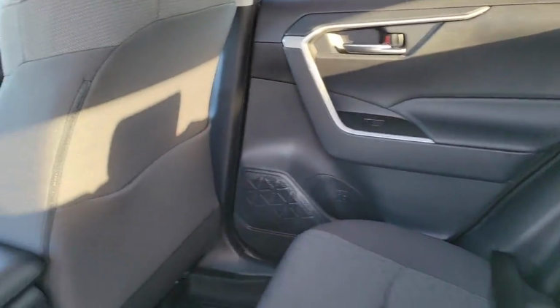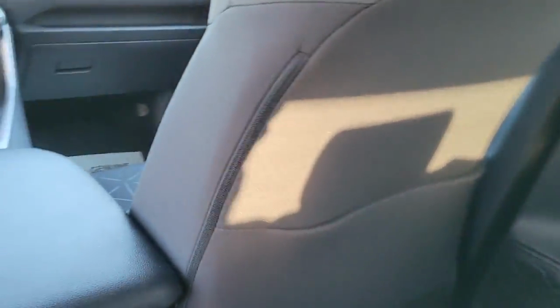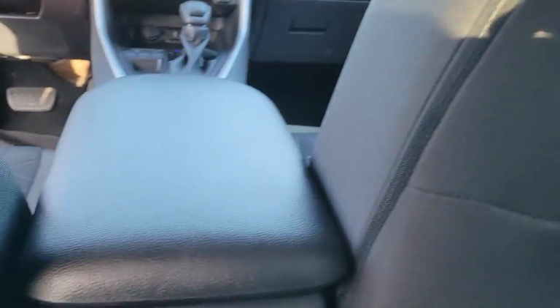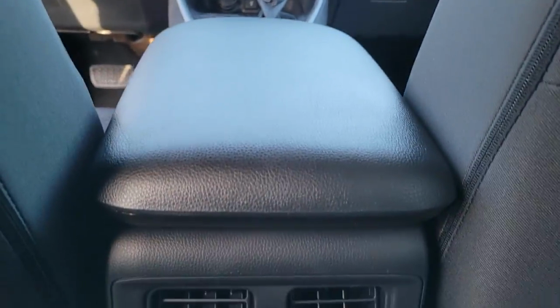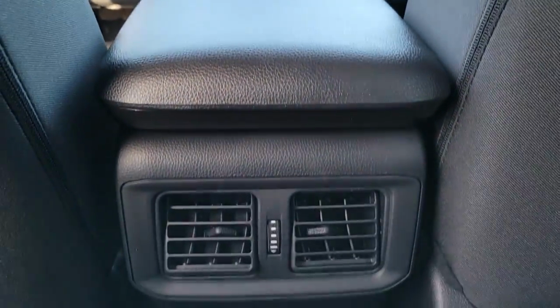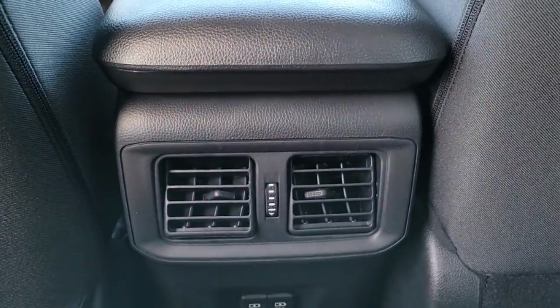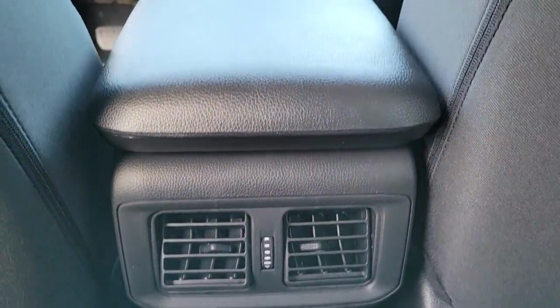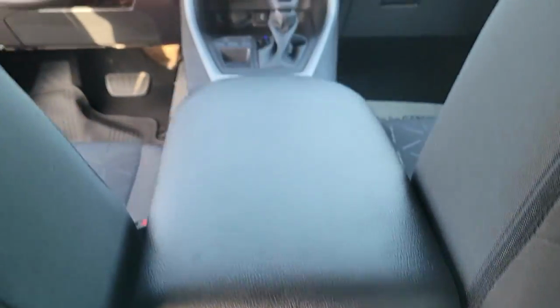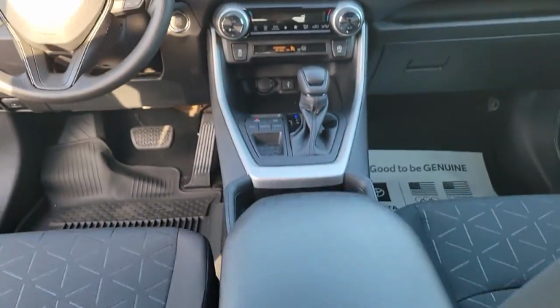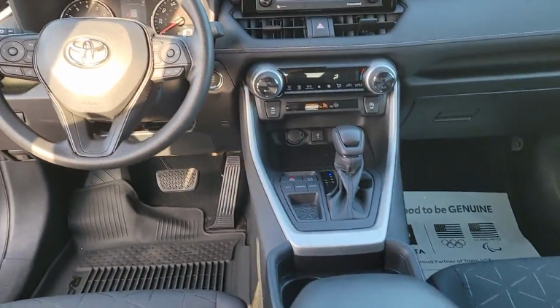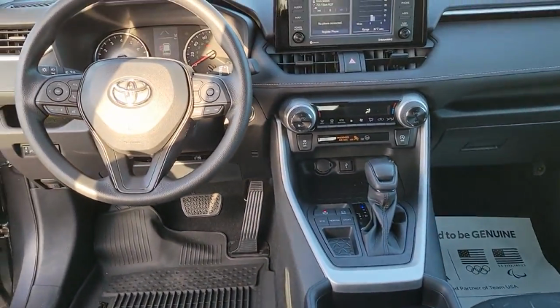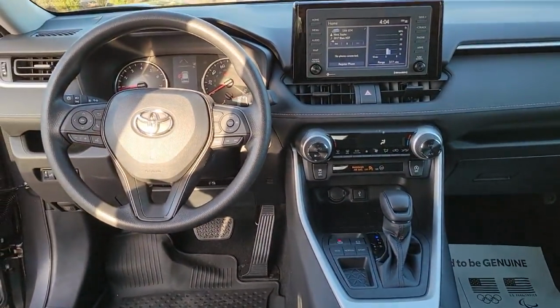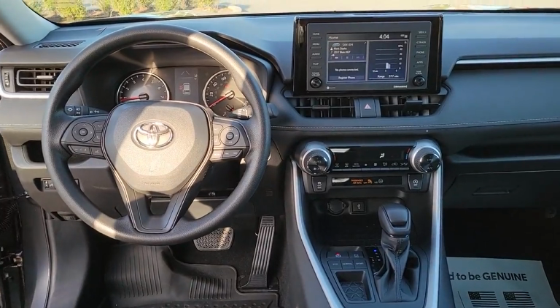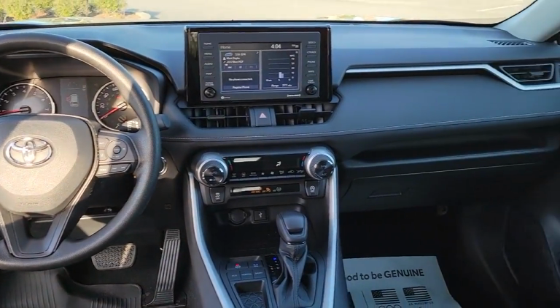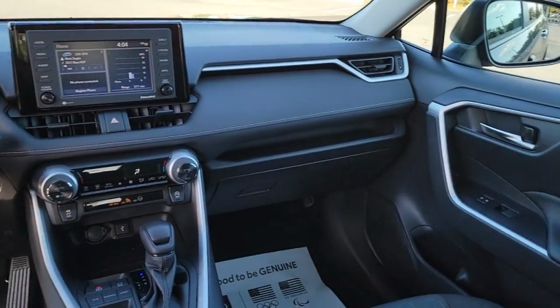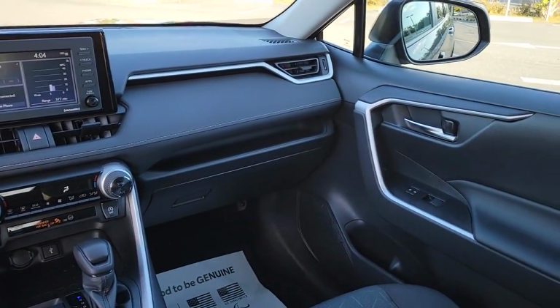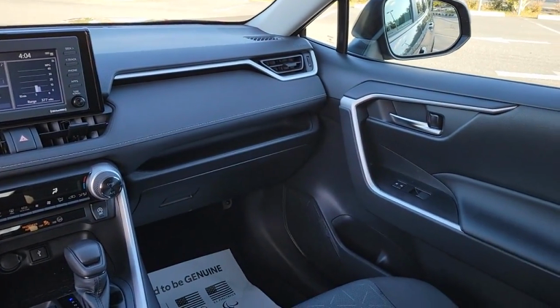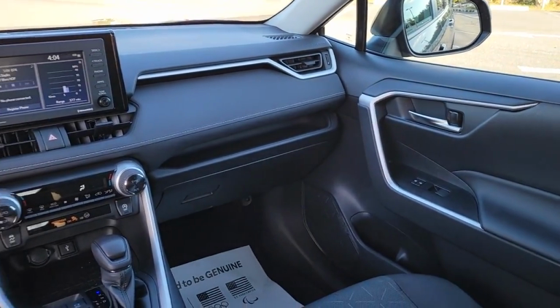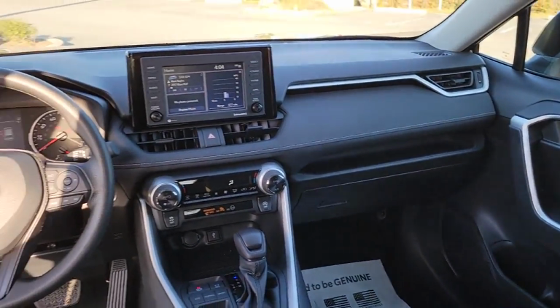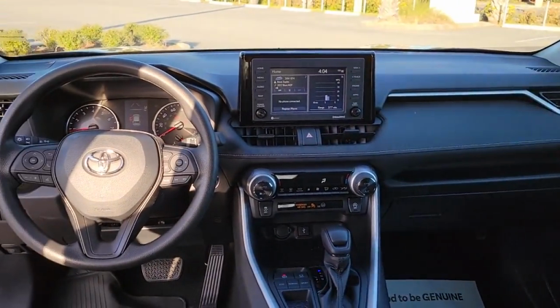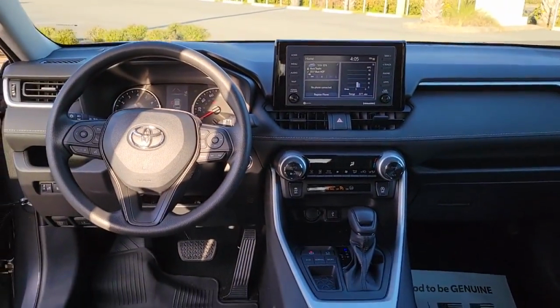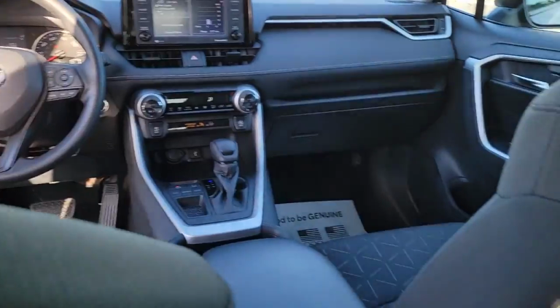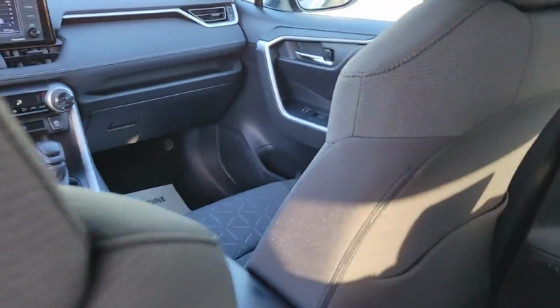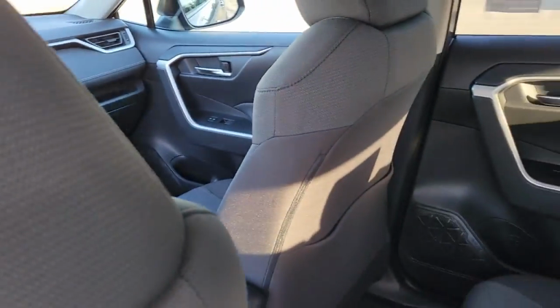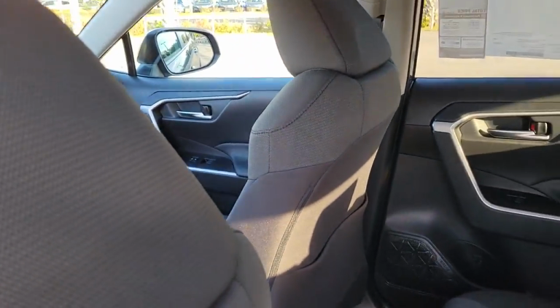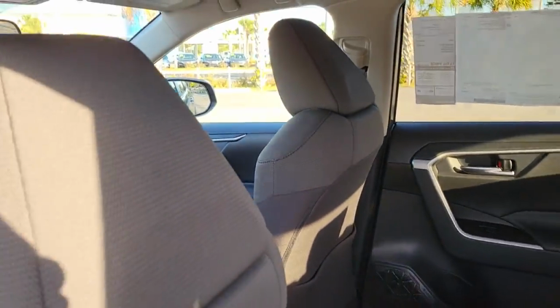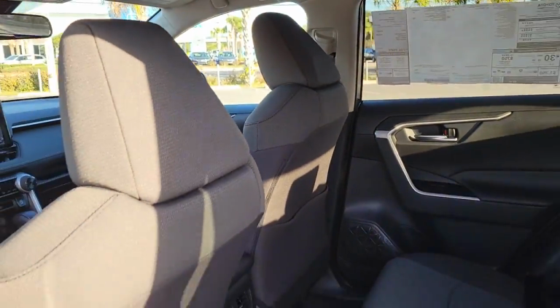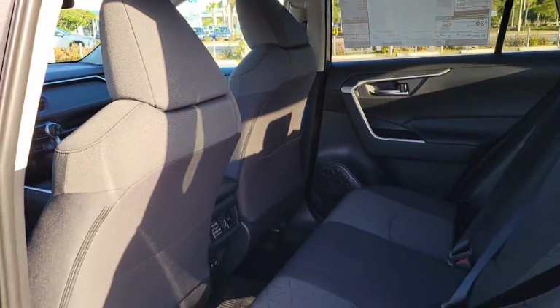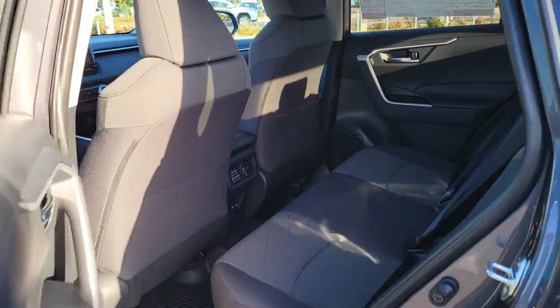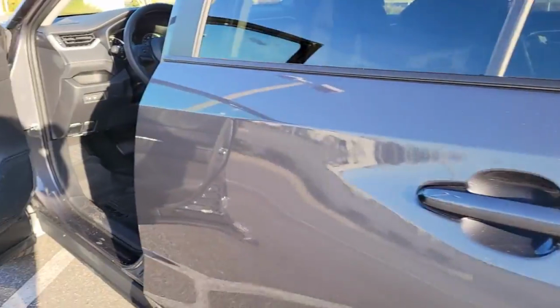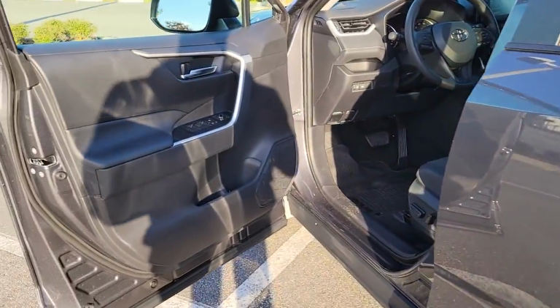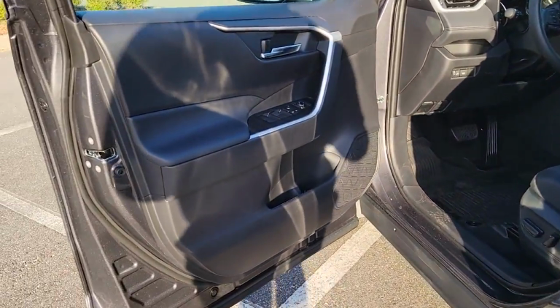These are just some of the great options this vehicle comes with: electronic stability control, trip computer, bucket seats, power windows, AM-FM stereo, four-wheel disc brakes, and power steering.